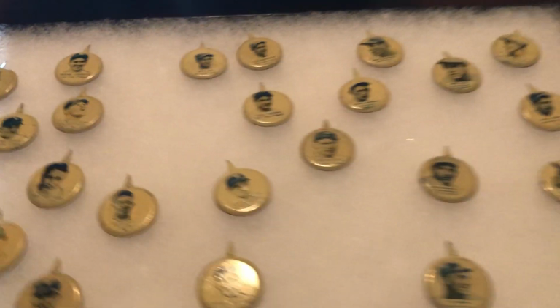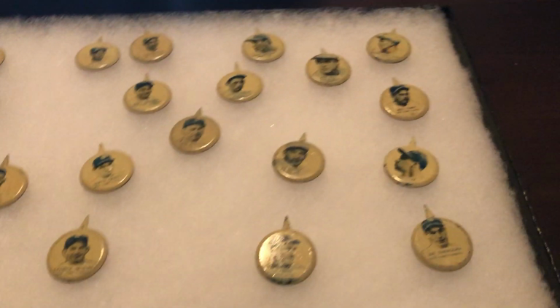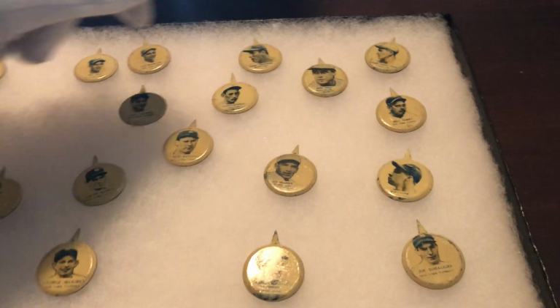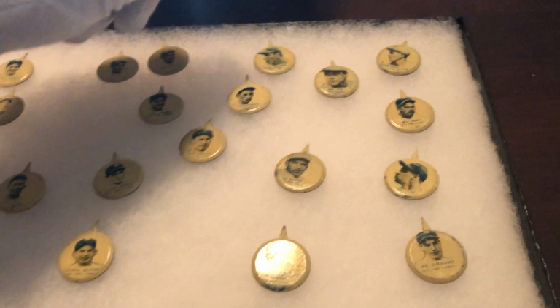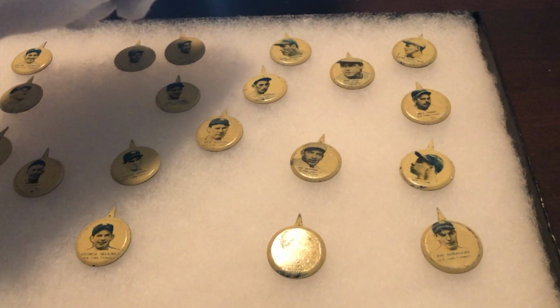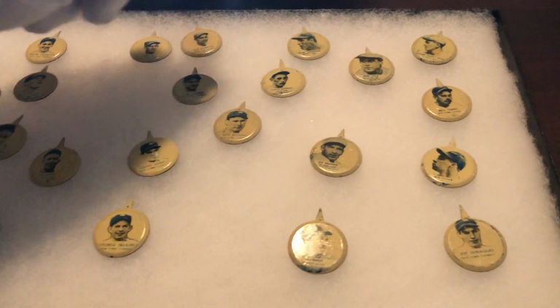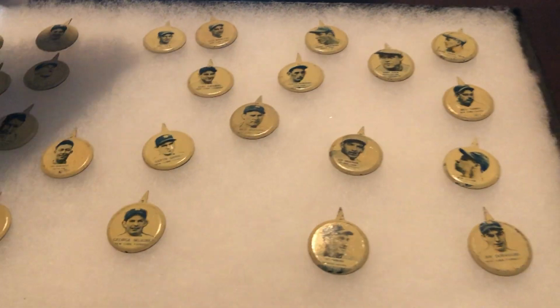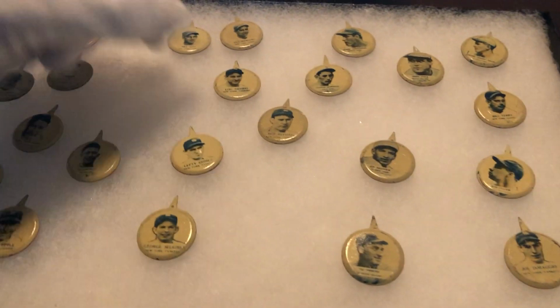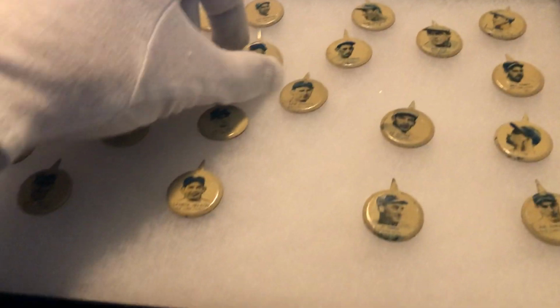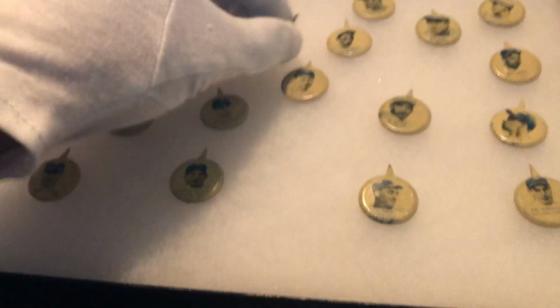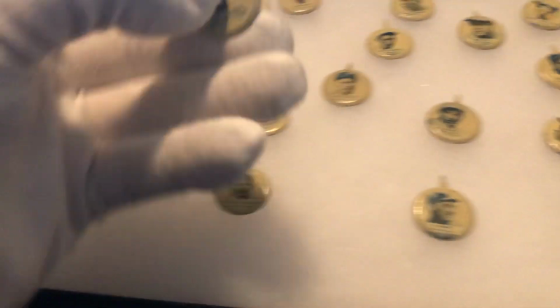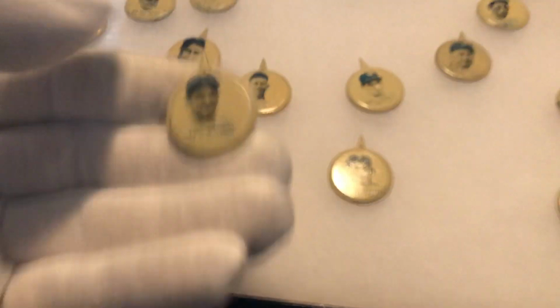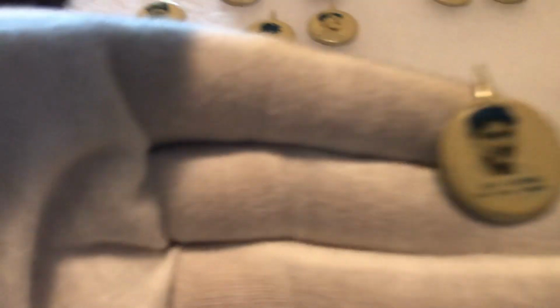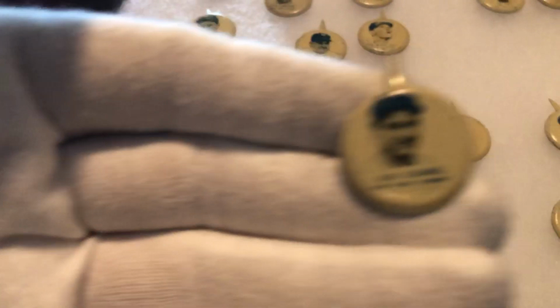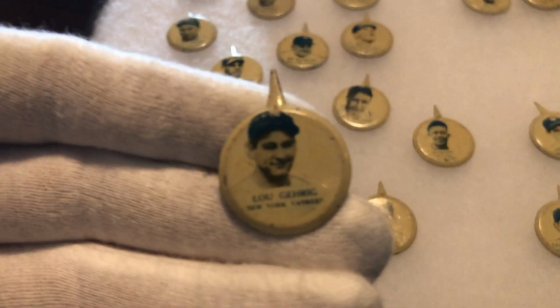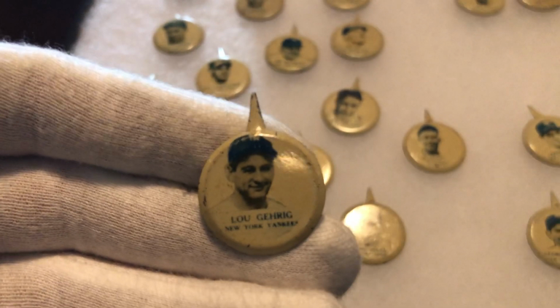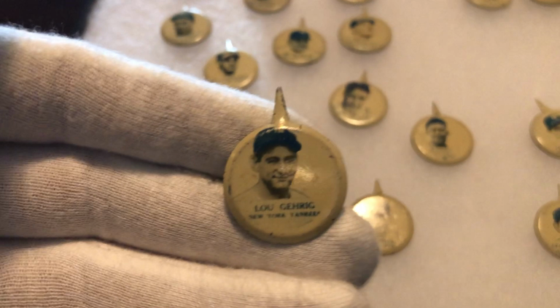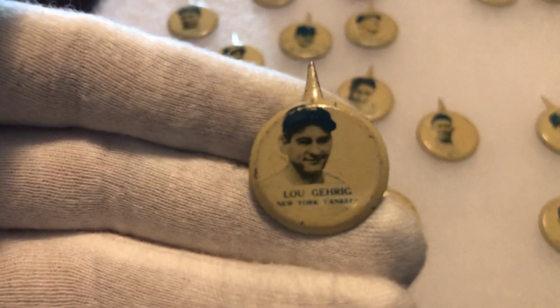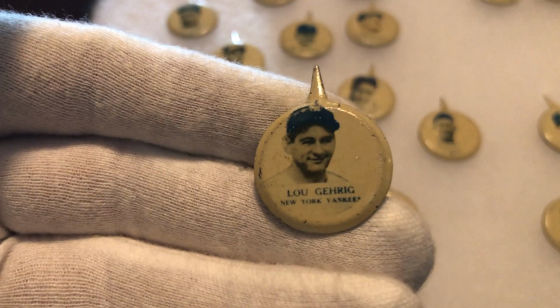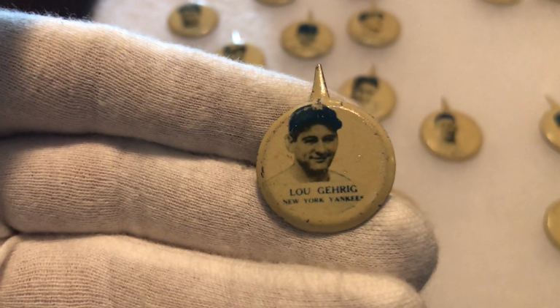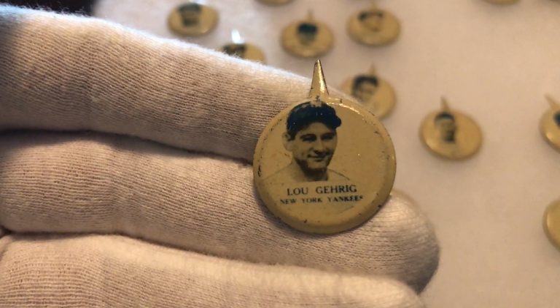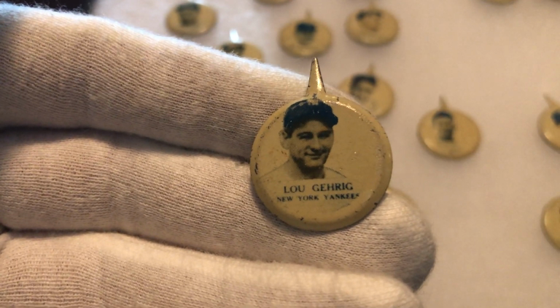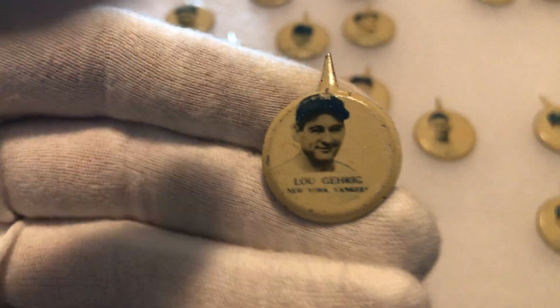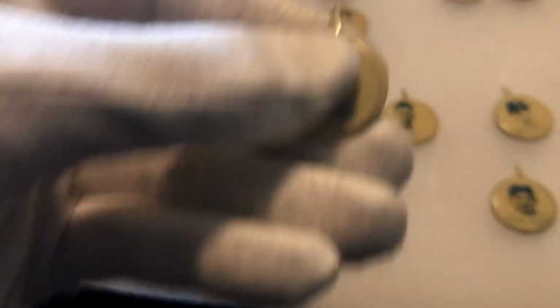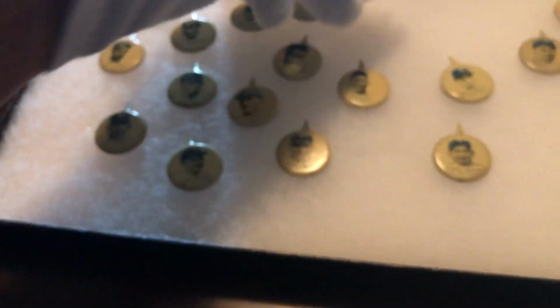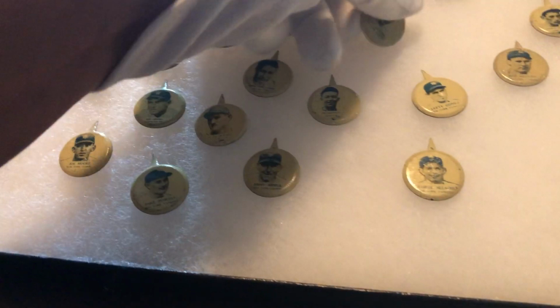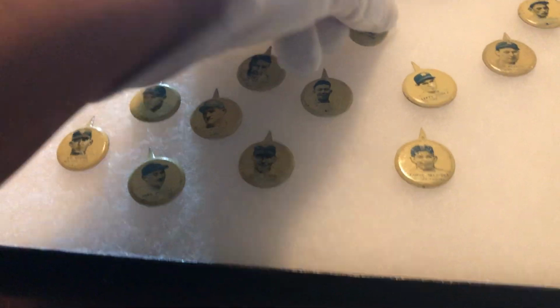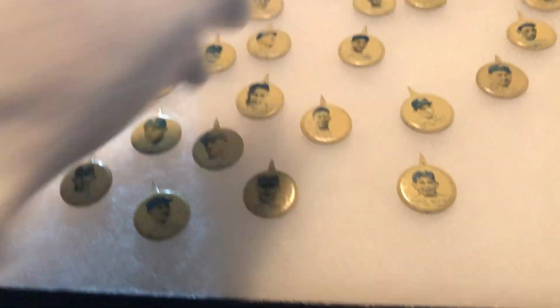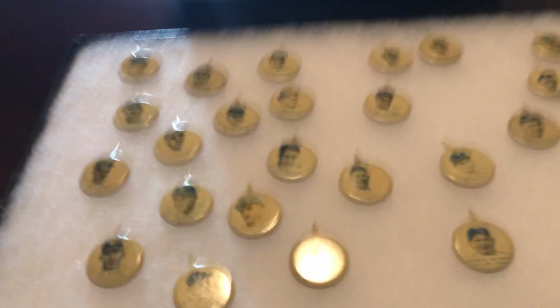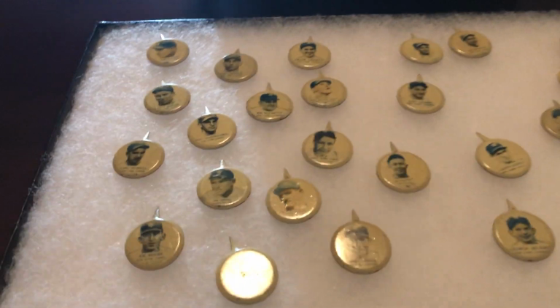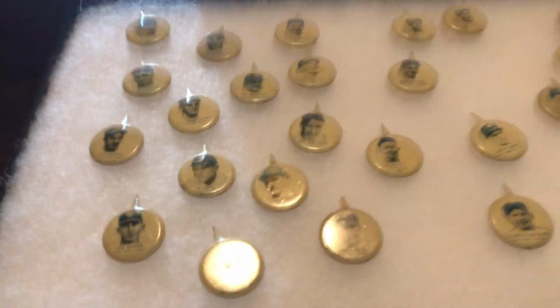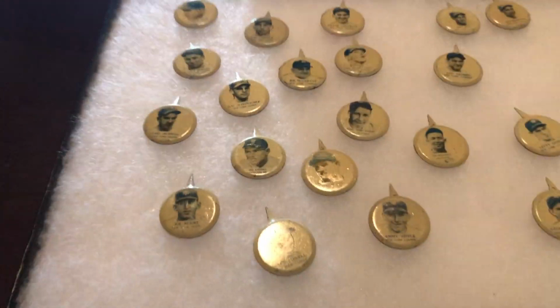Let's look at the DiMaggio one more time. You know what? Let's look at the Lou Gehrig one more time. Love that. That's it for now. Thanks for watching.